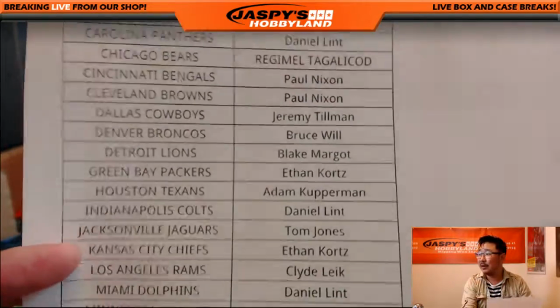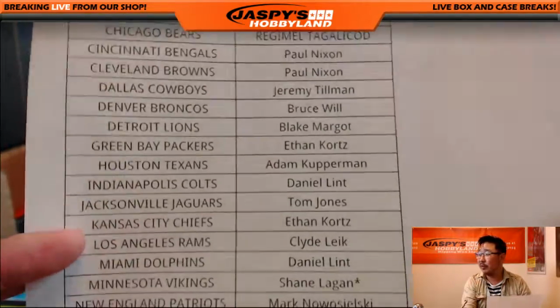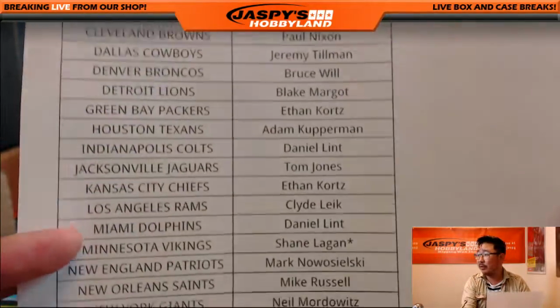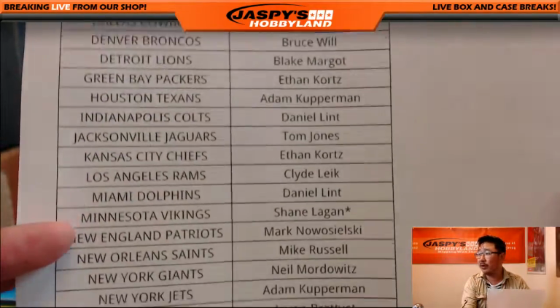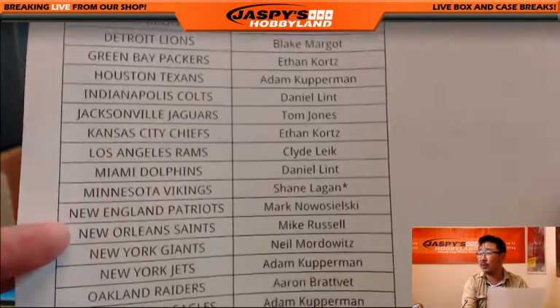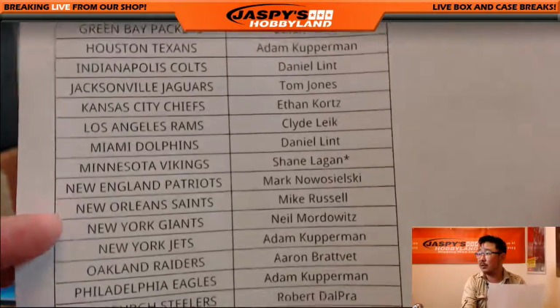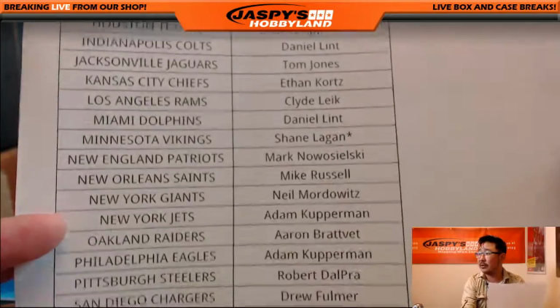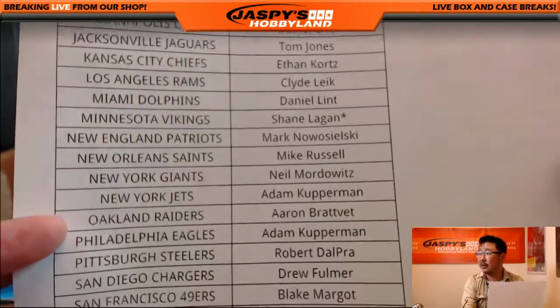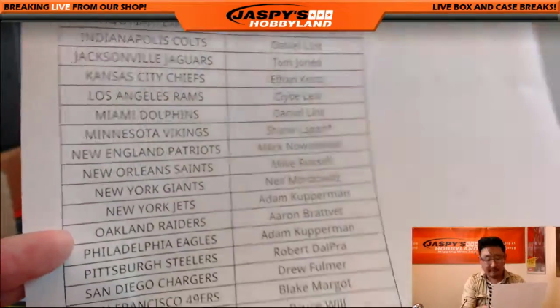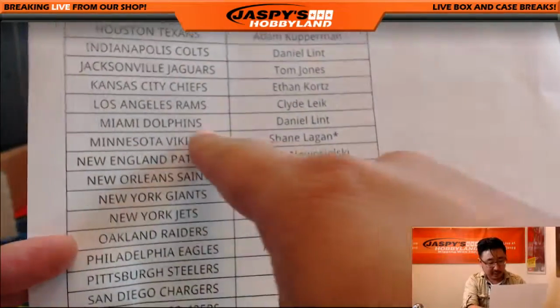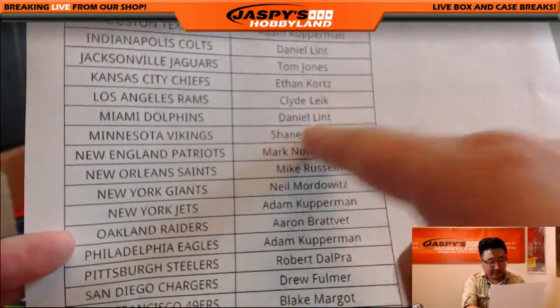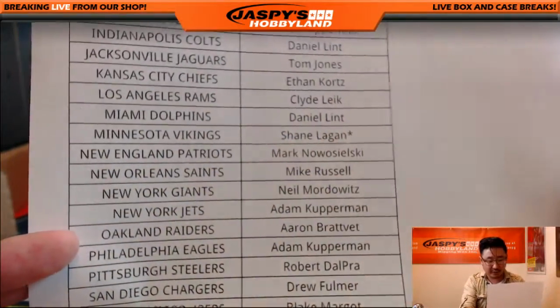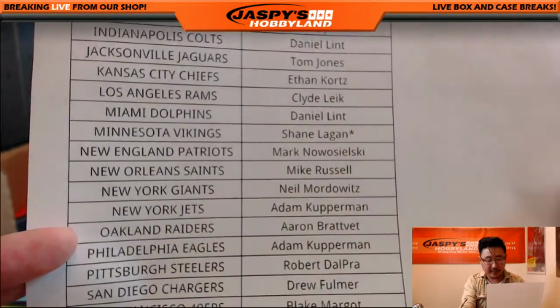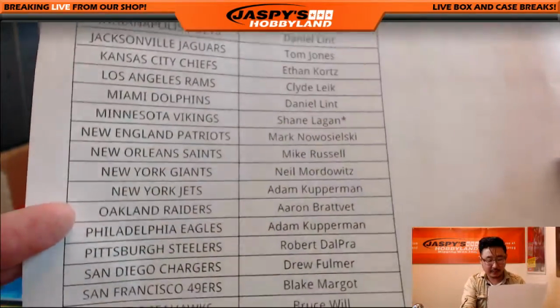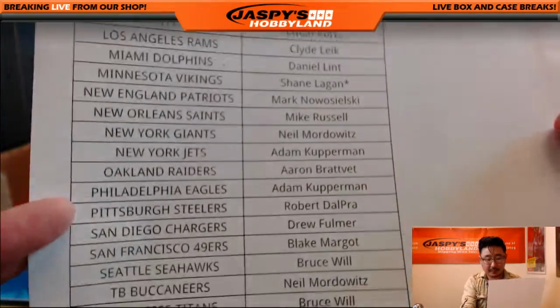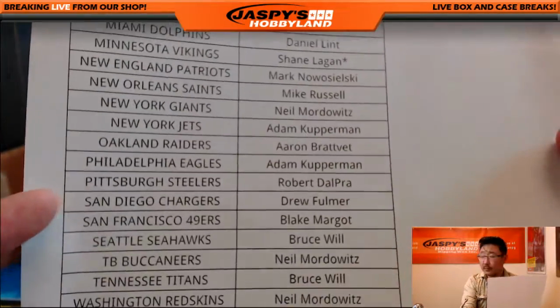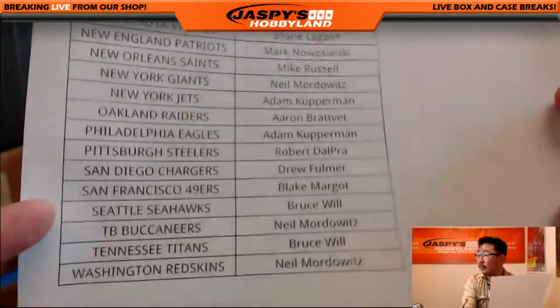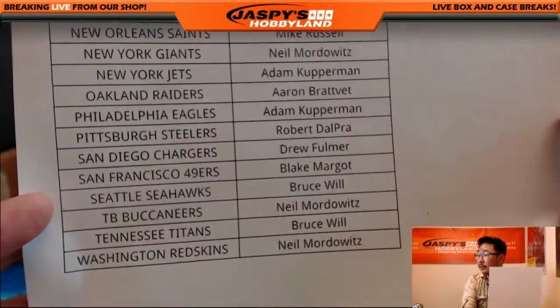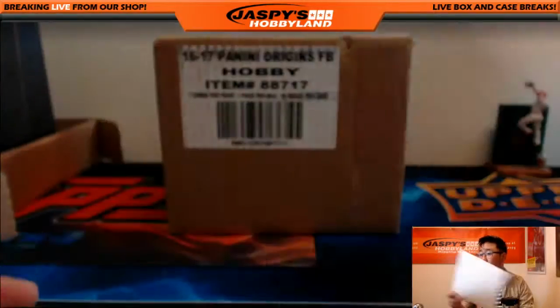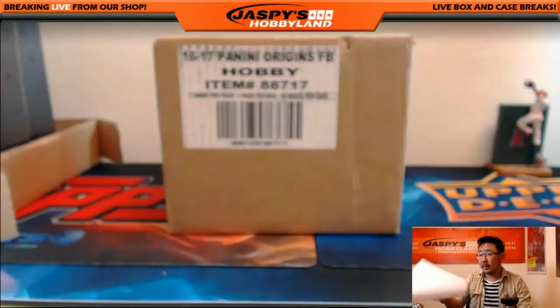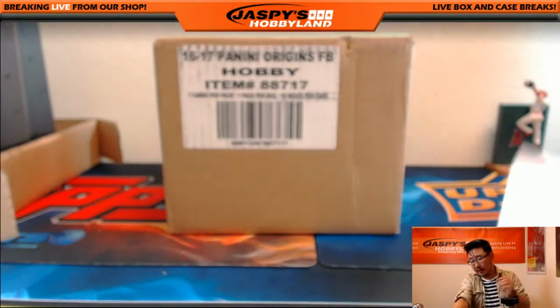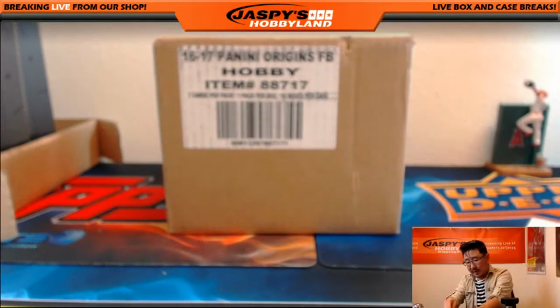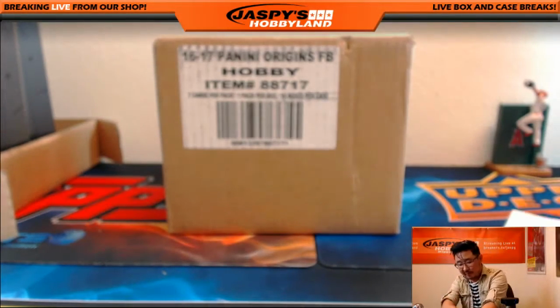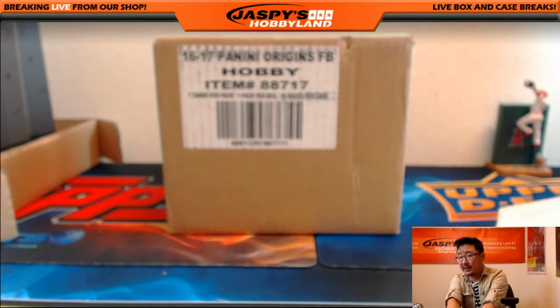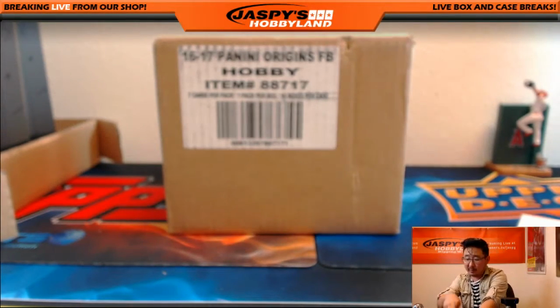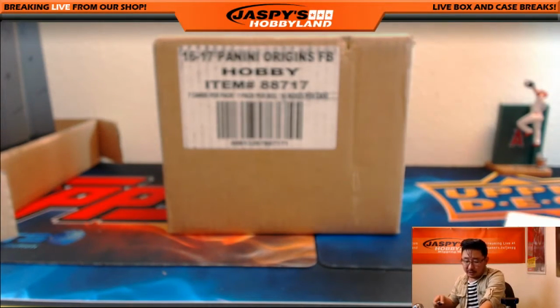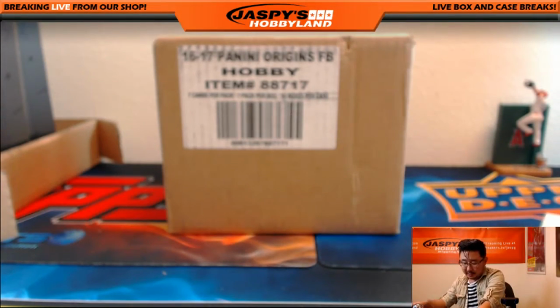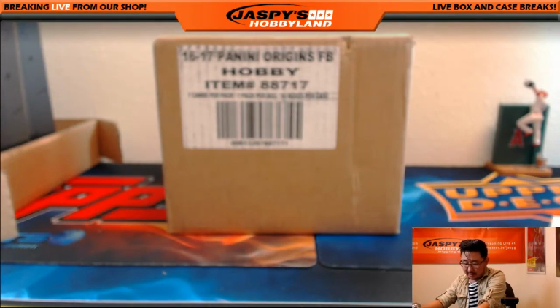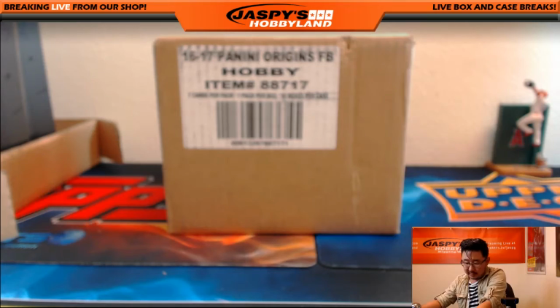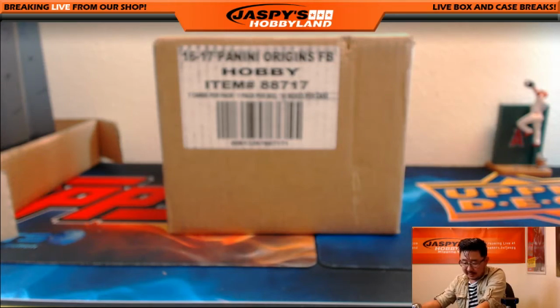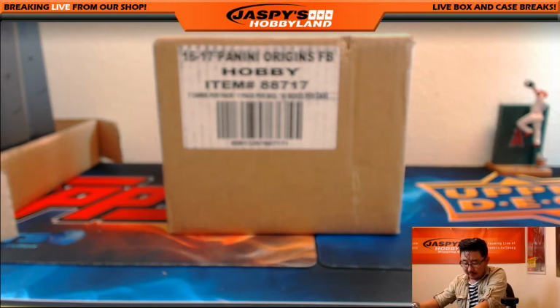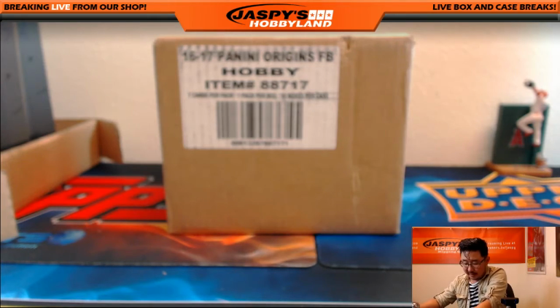We will put another one in the store once this break is over. Last spot Mojo Vikings for Shane. We do have plenty of Origins, Ziggy. We'll make it happen.